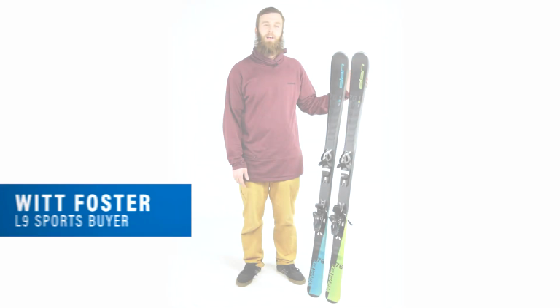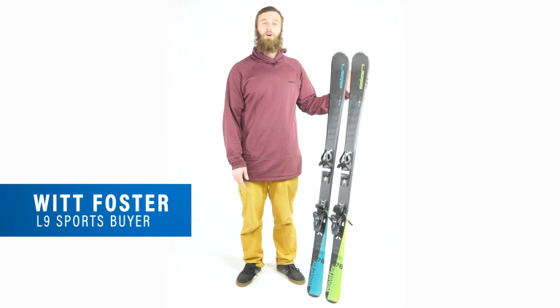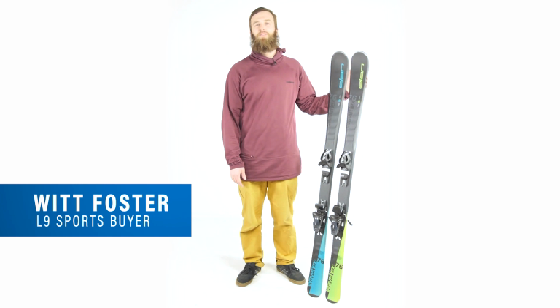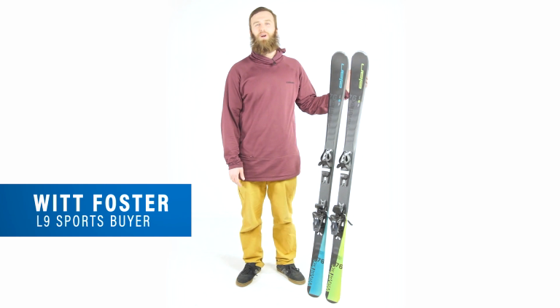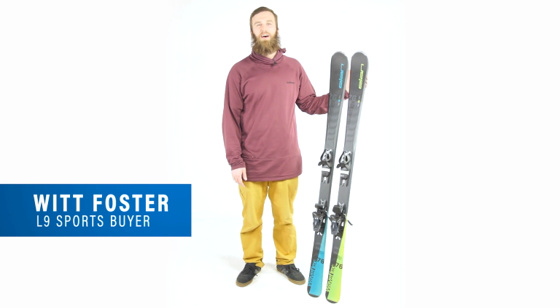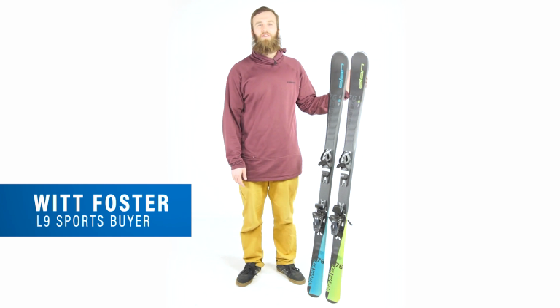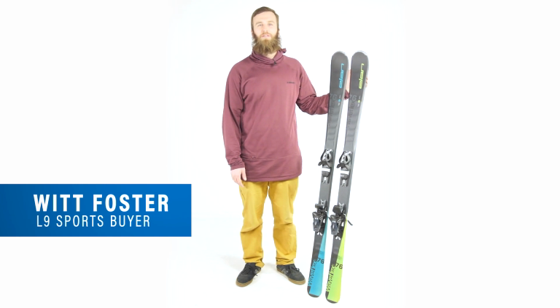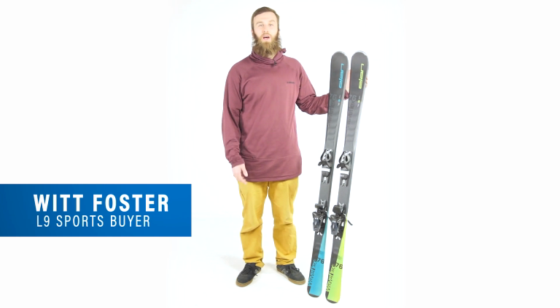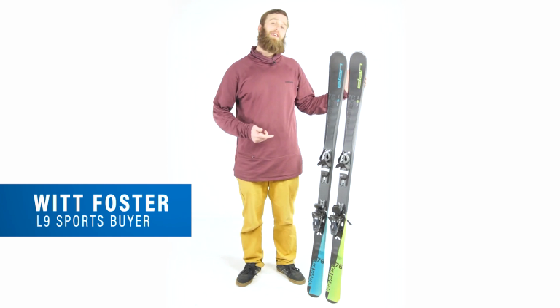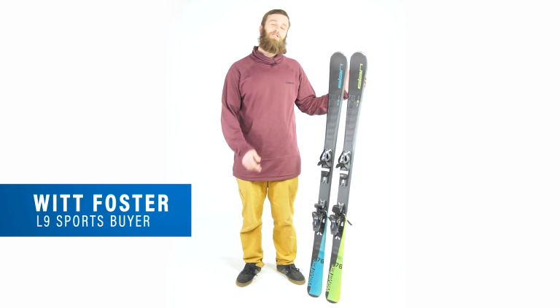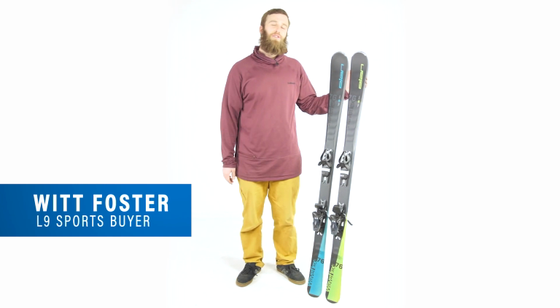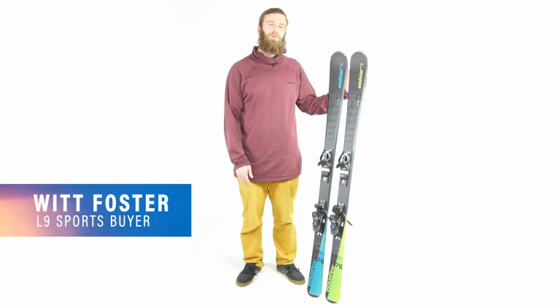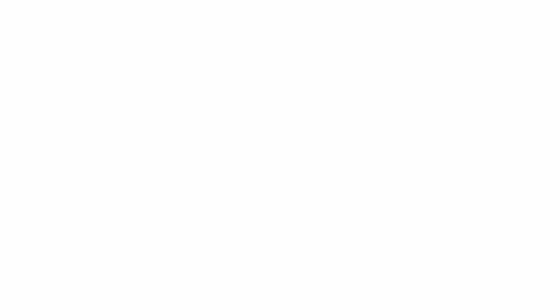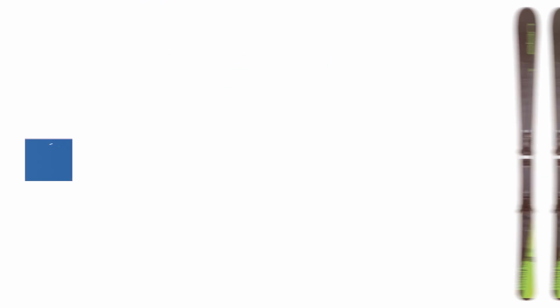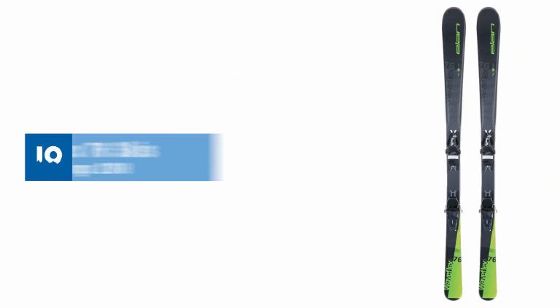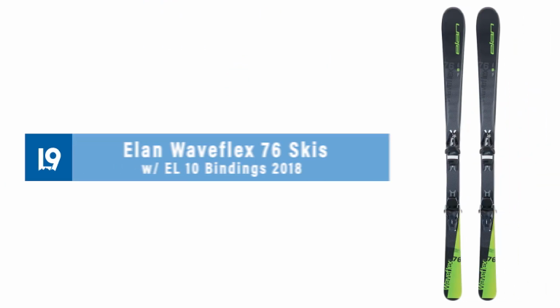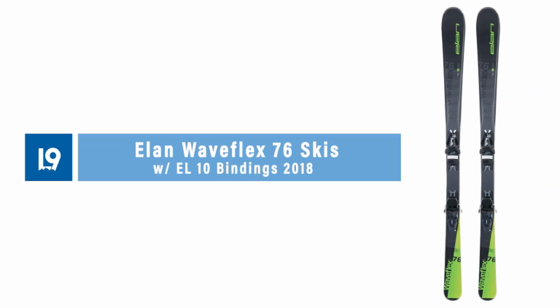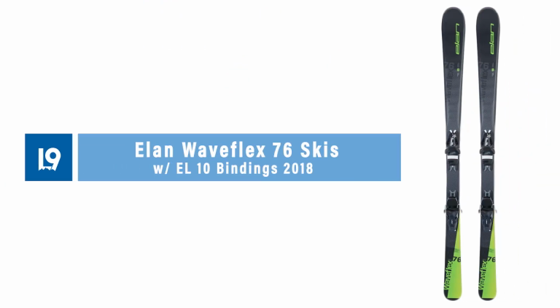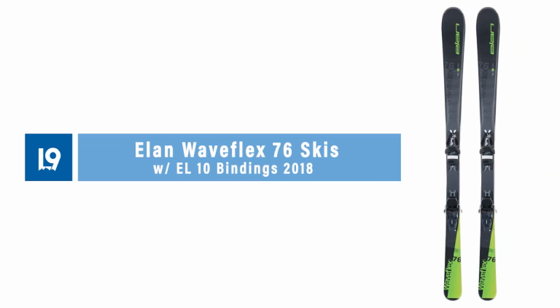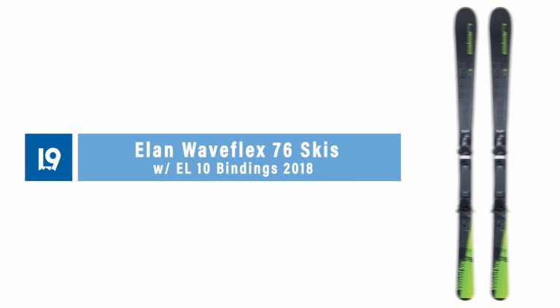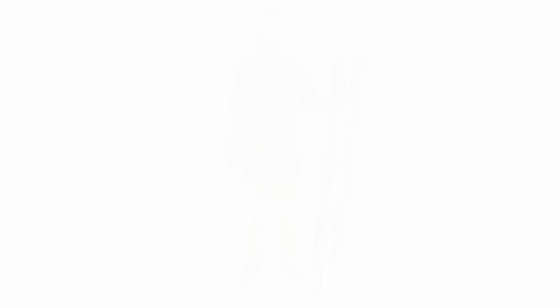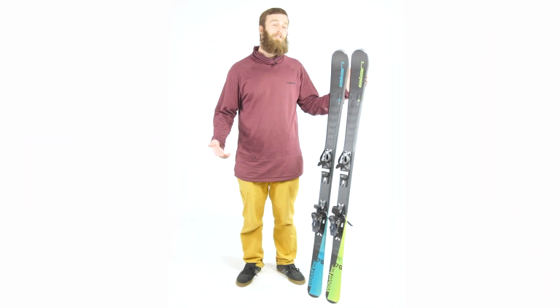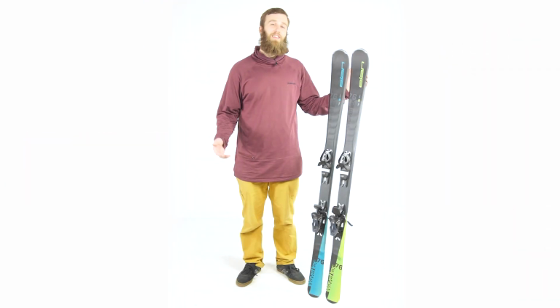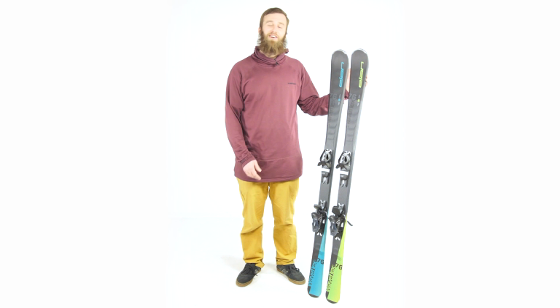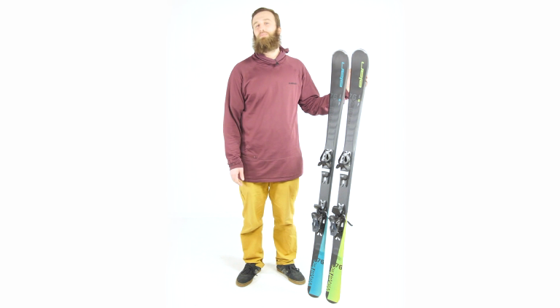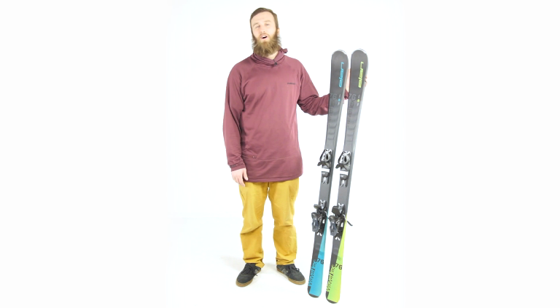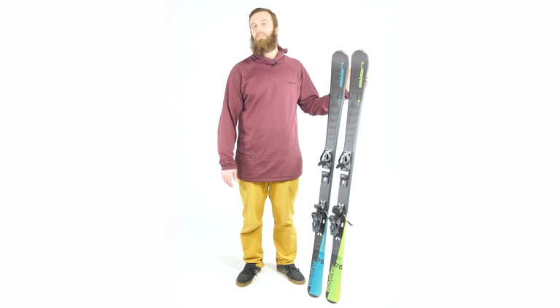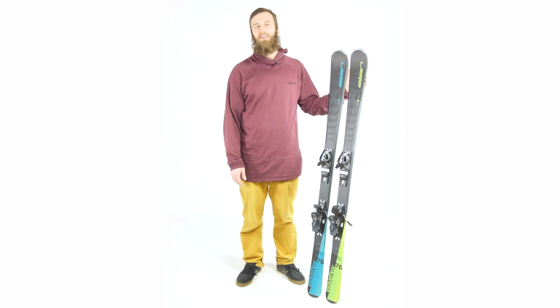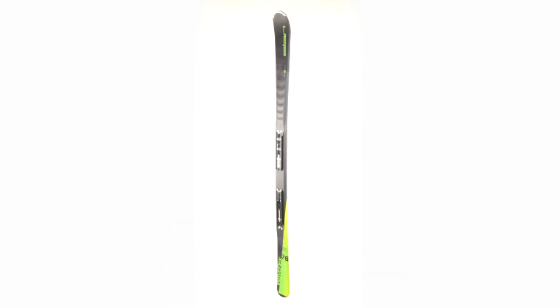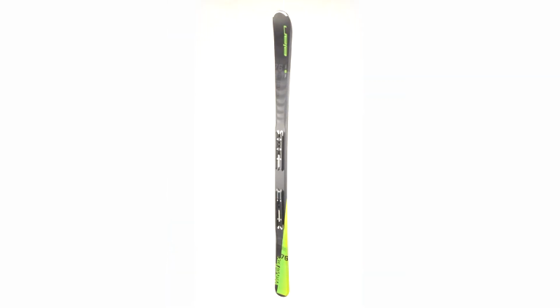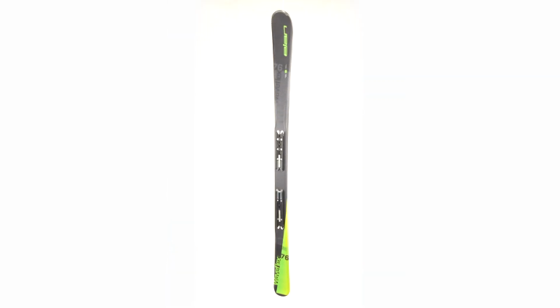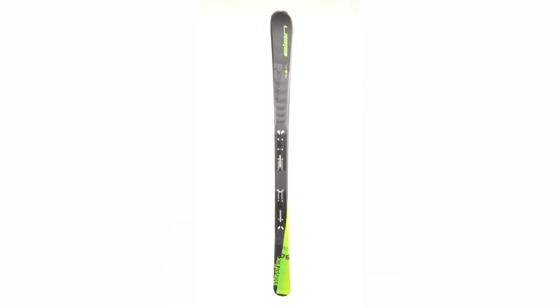Hey folks, this is Witt with Level 9 Sports. We're excited to introduce the new 2018 Elan Waveflex 76. The Waveflex is a technology packed all-mountain ski designed to tackle any terrain.